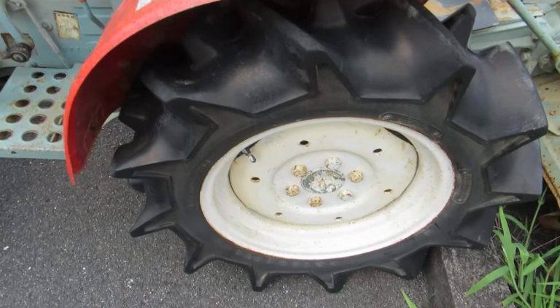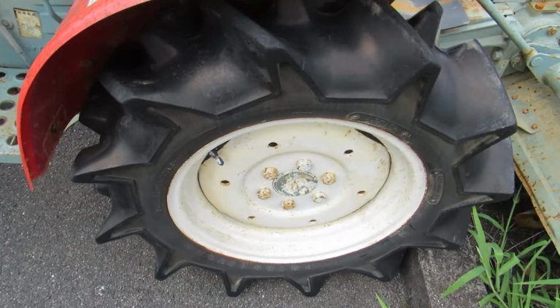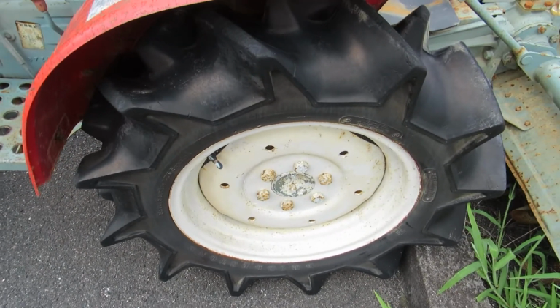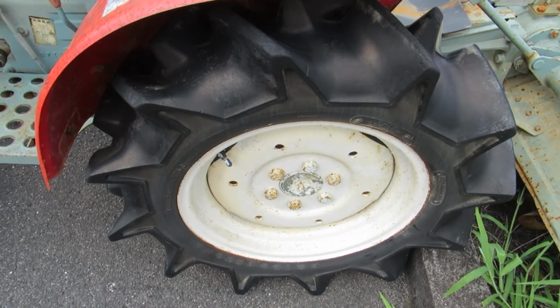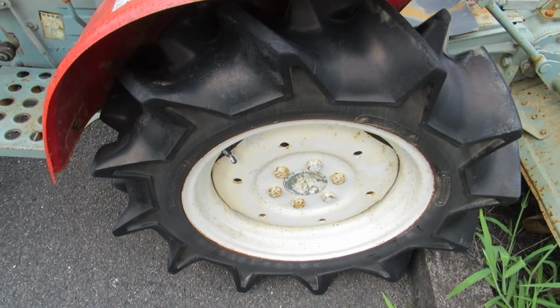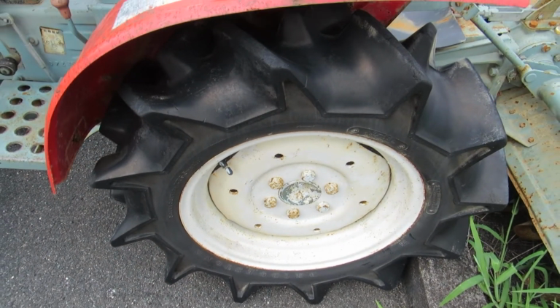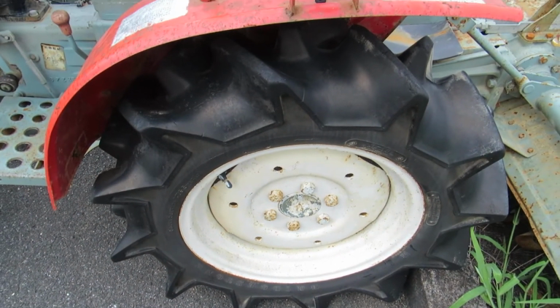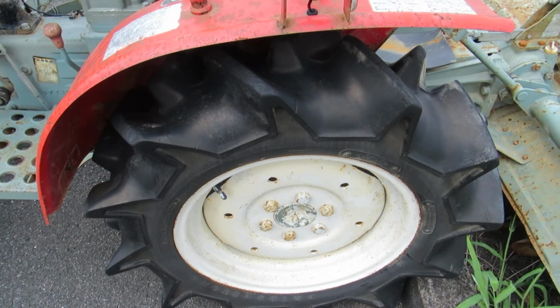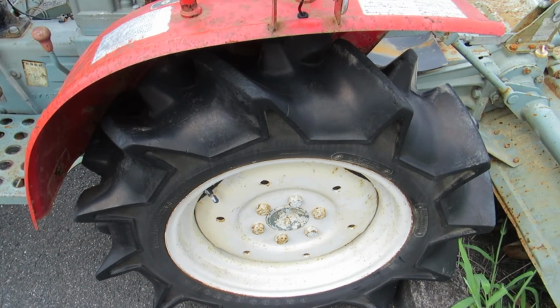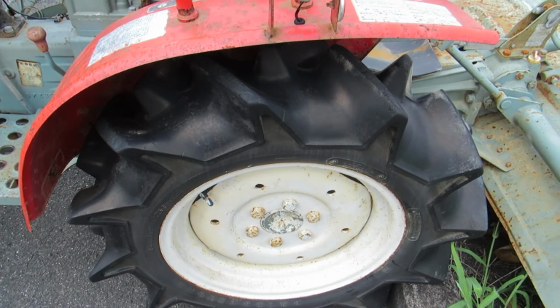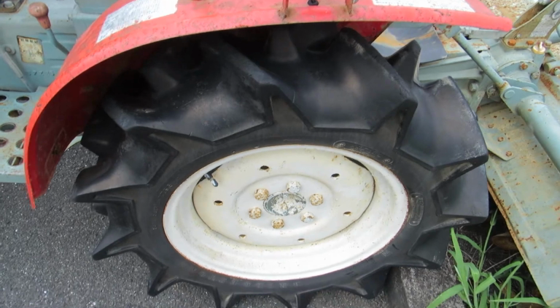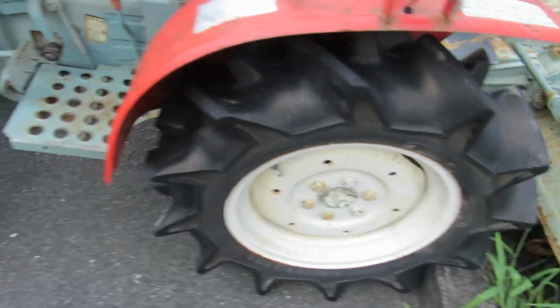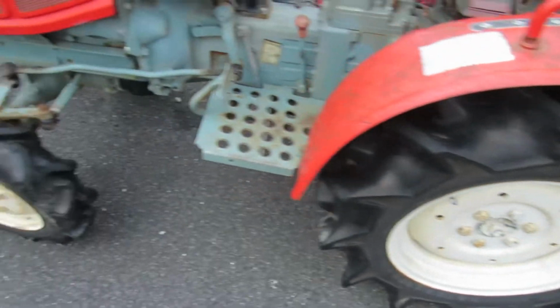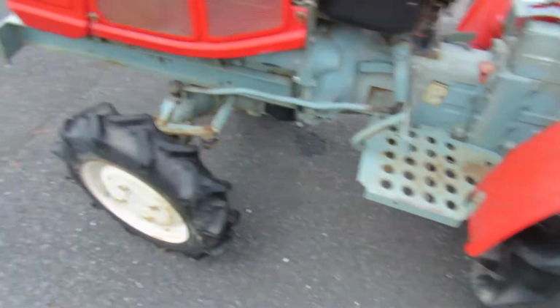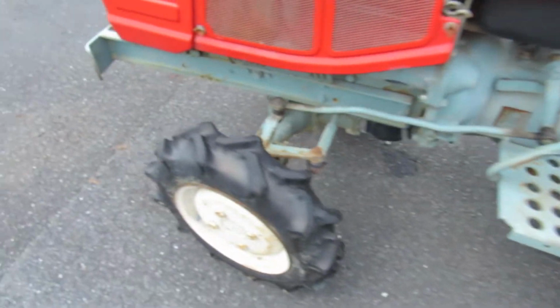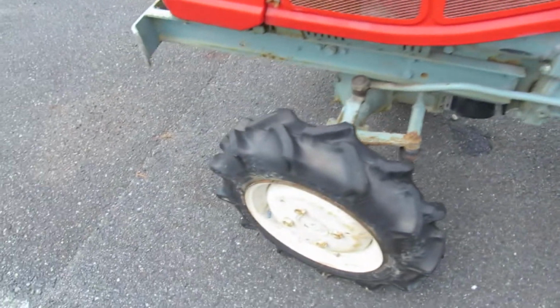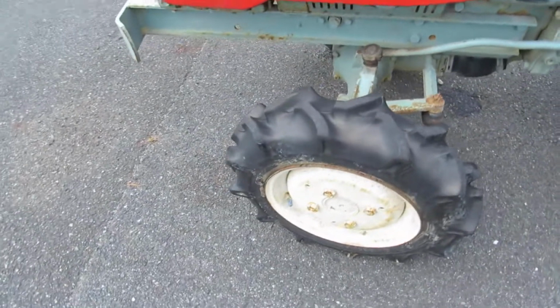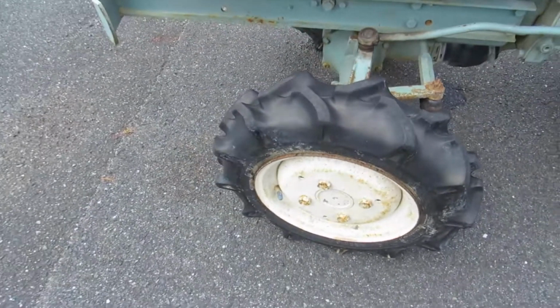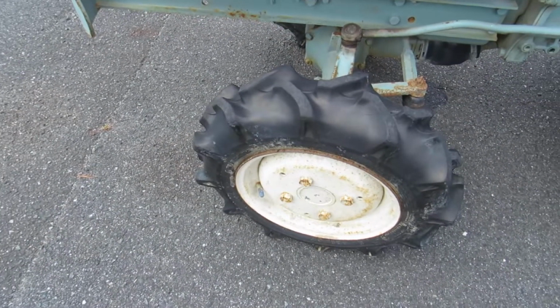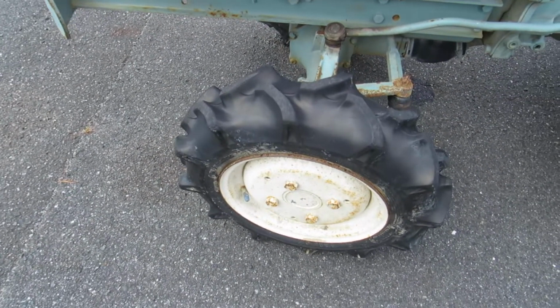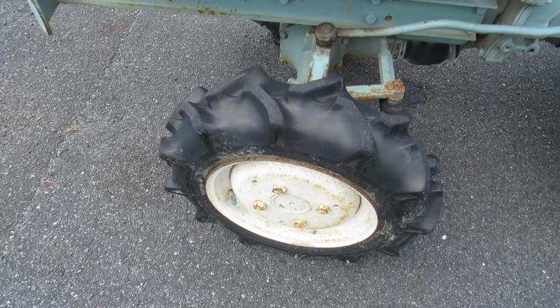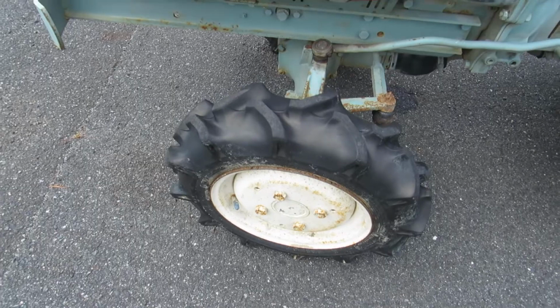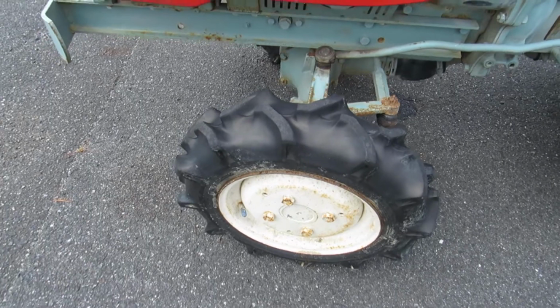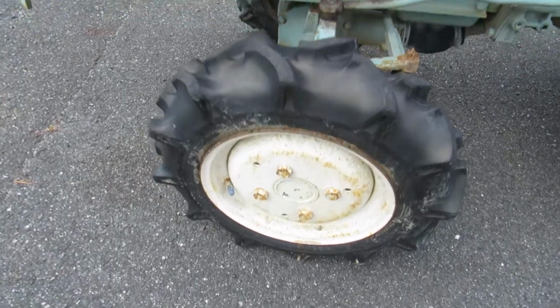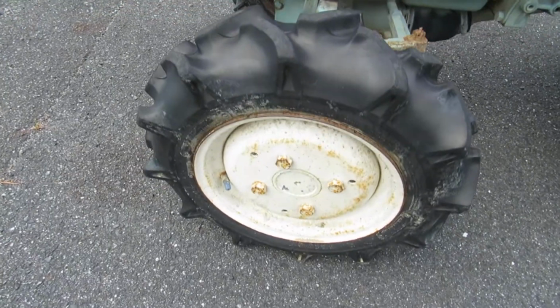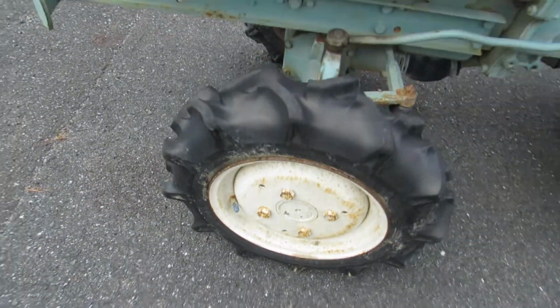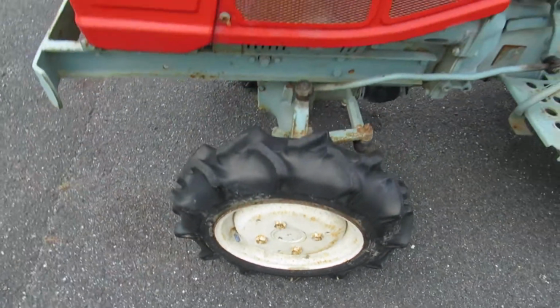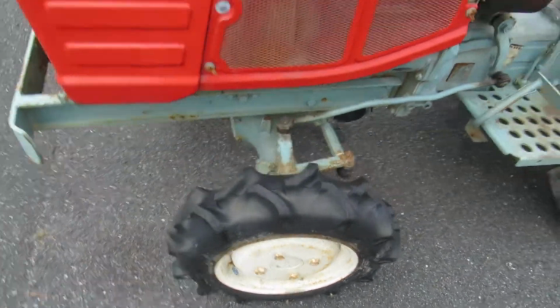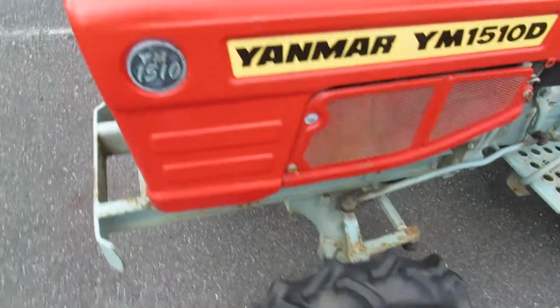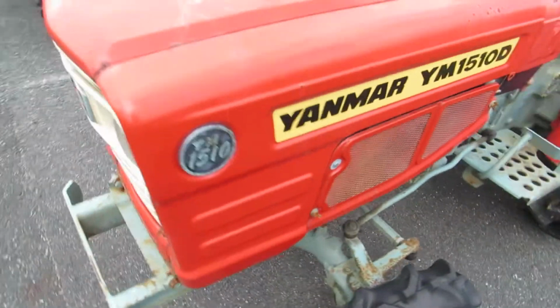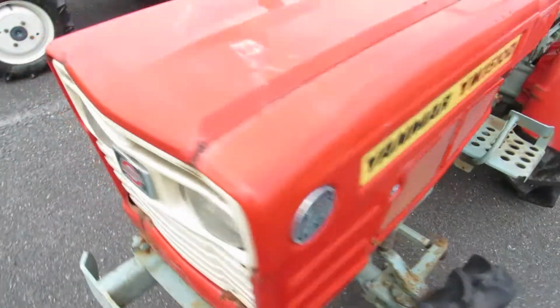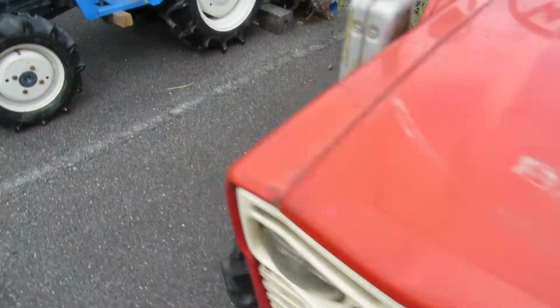The back tire — the rear tire is in very good condition, no need to change the tires. The front tire — I will send you a picture later of the tires too.